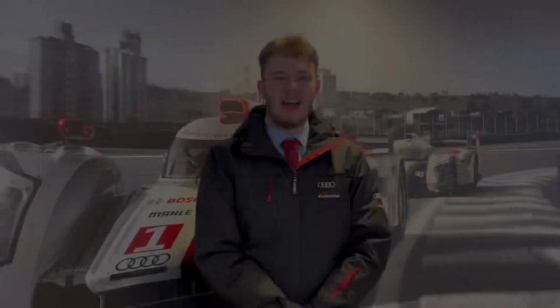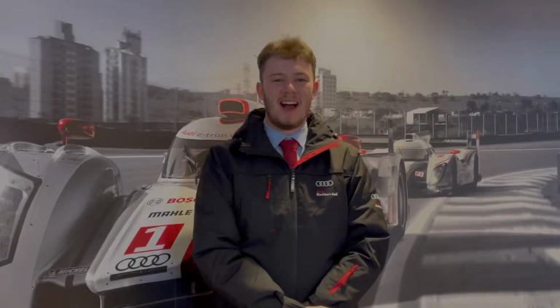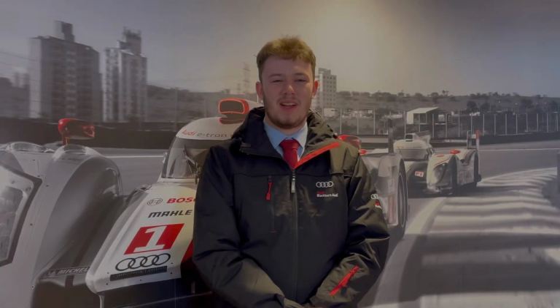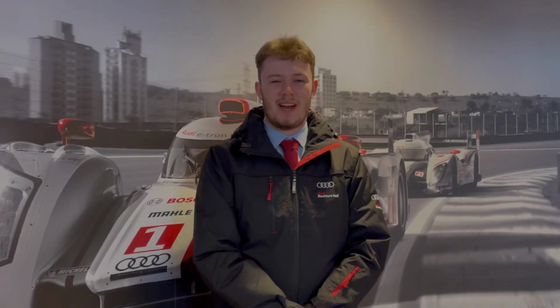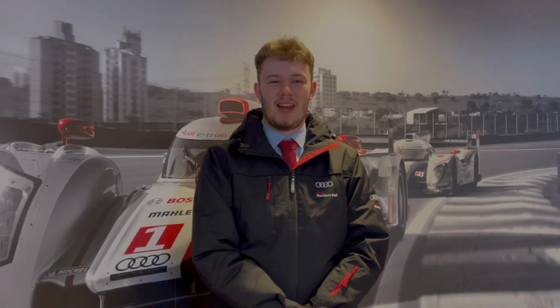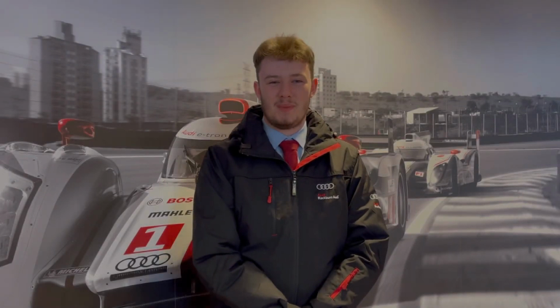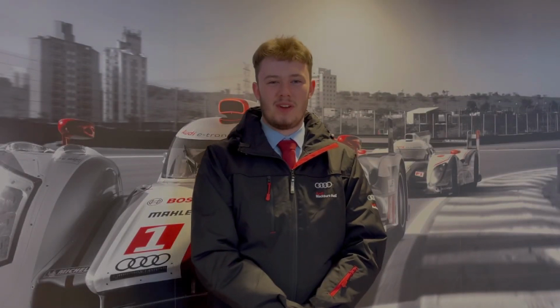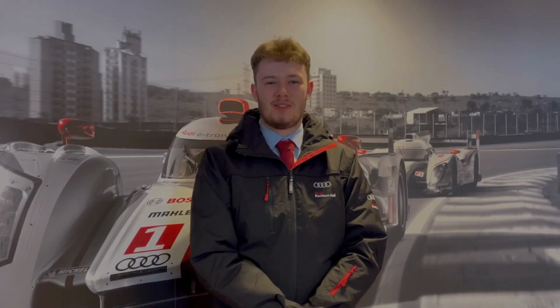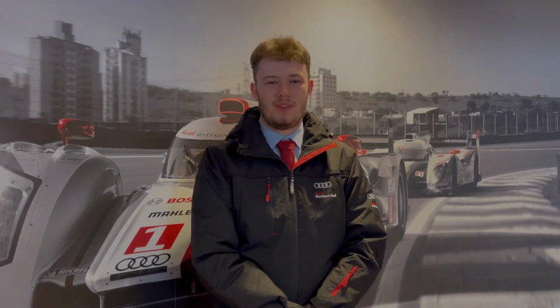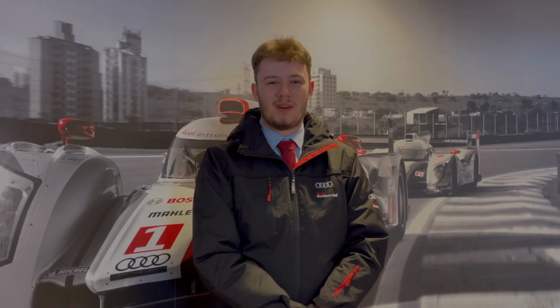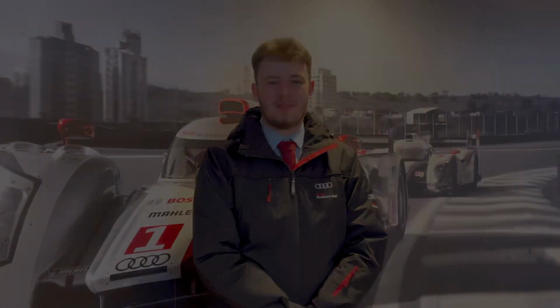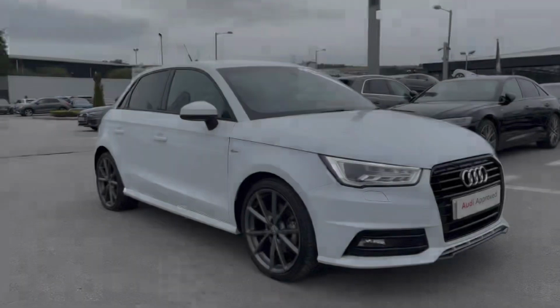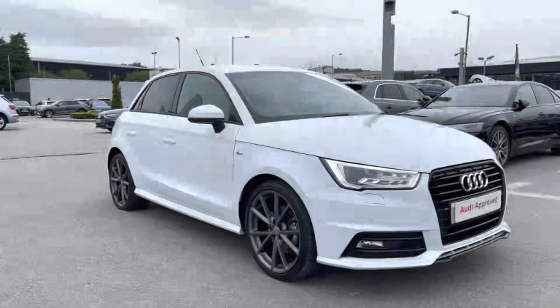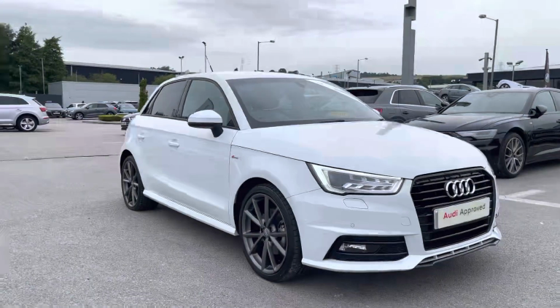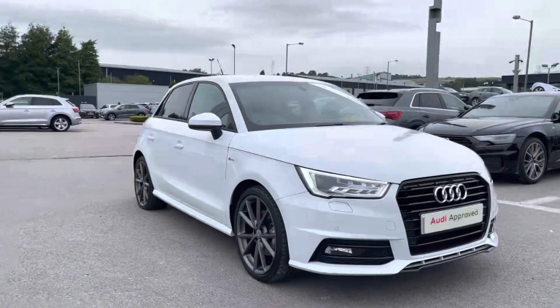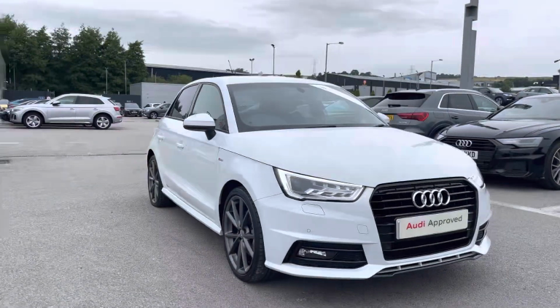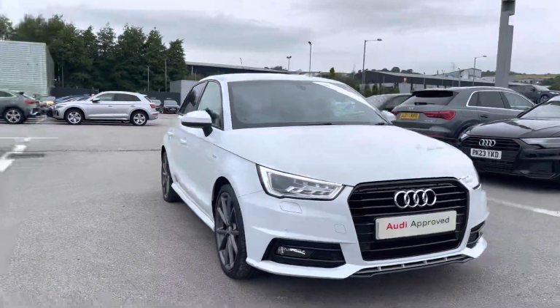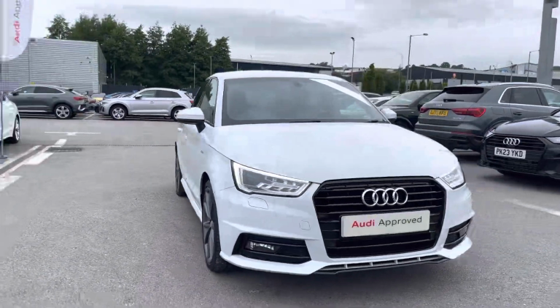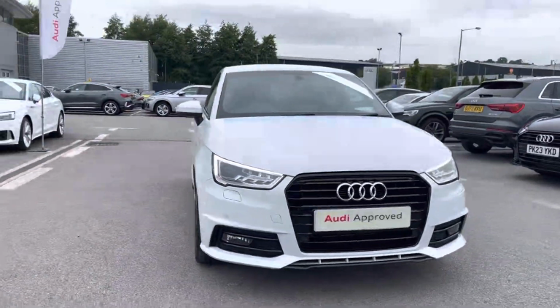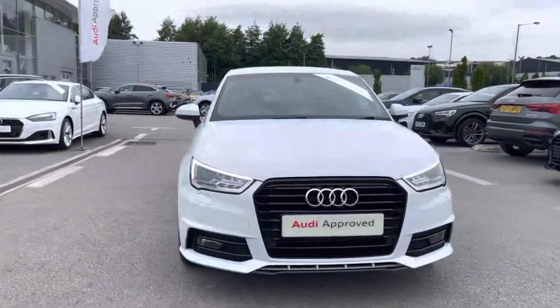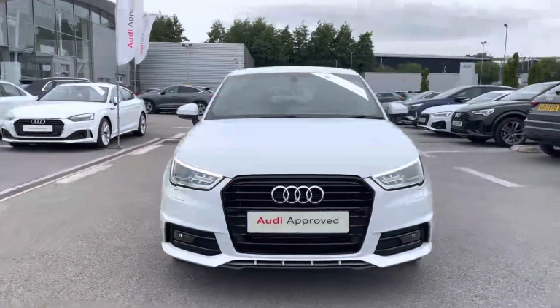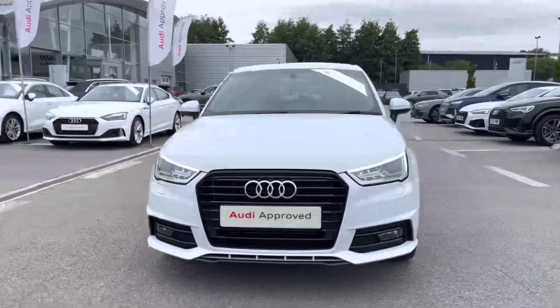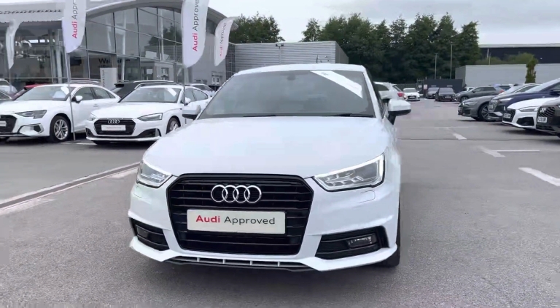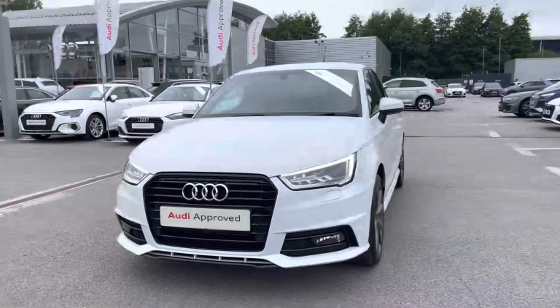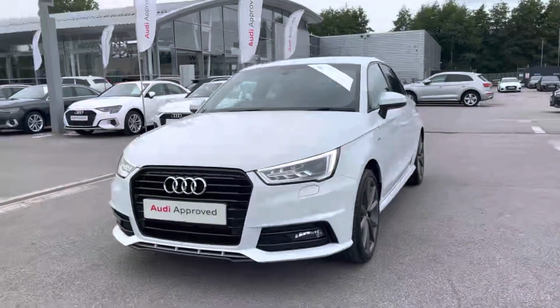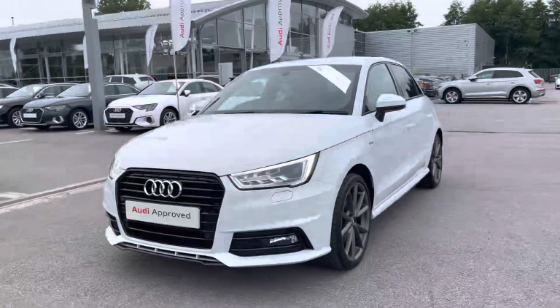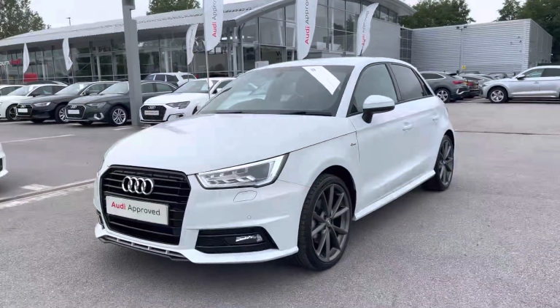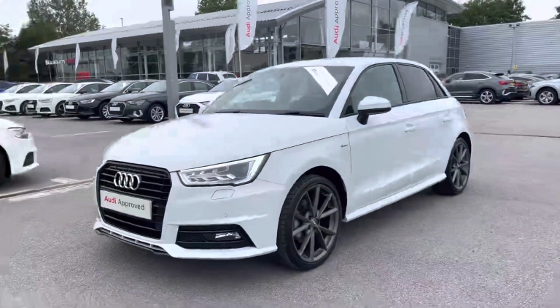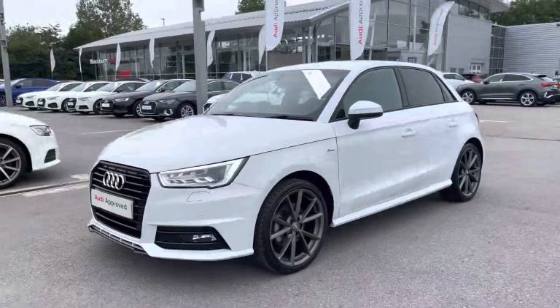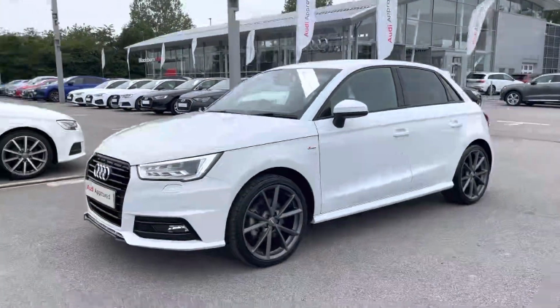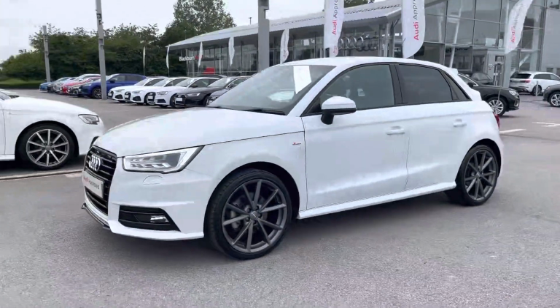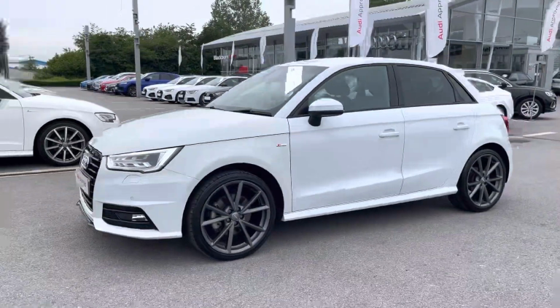Hi, I'm Will at Blackburn Audi and I'm delighted to be showing you around this approved used Audi. And here we have it, the Audi A1 Sportback Black Edition, sporting a 1.4 TFSI petrol engine that produces a very modest 150 PS.